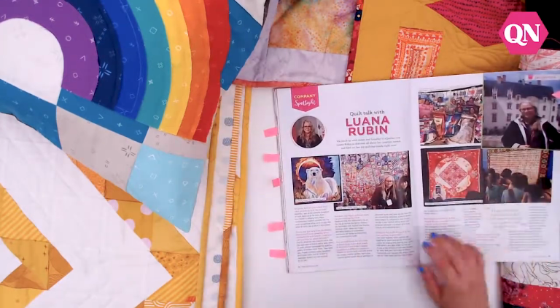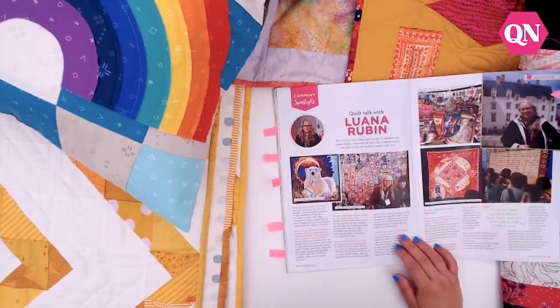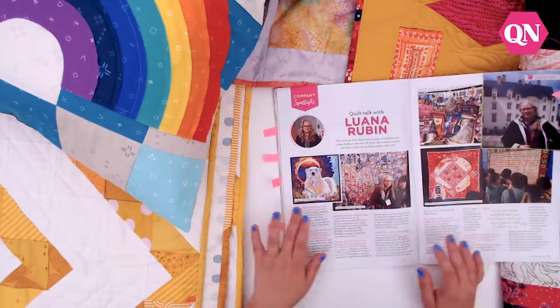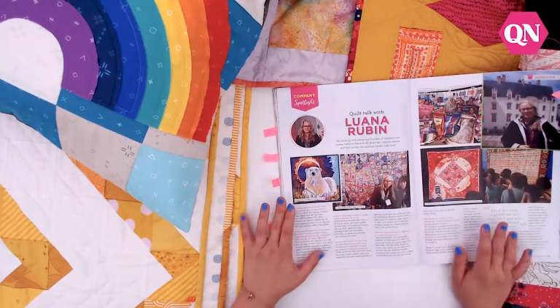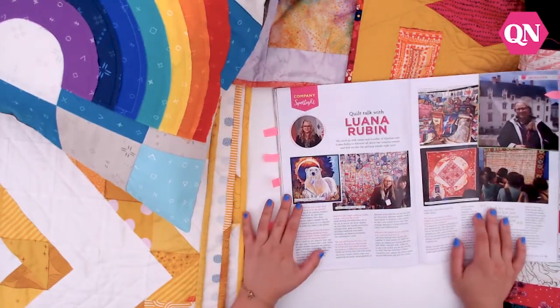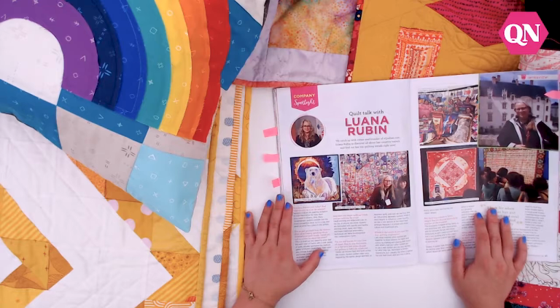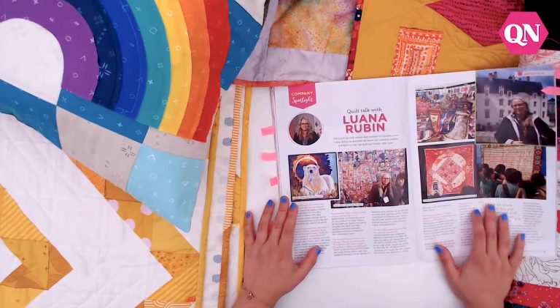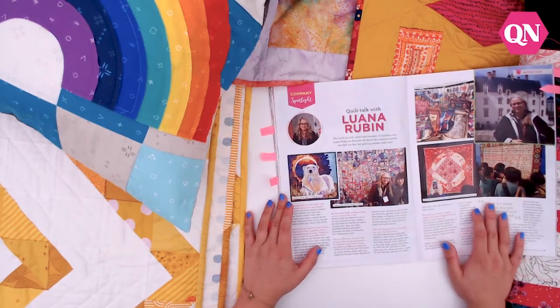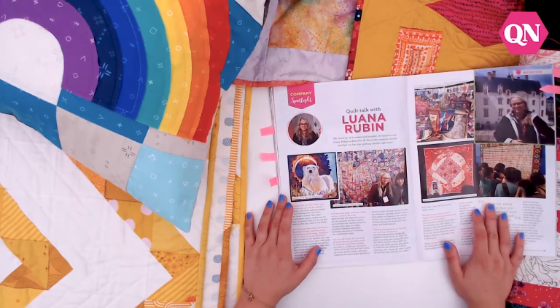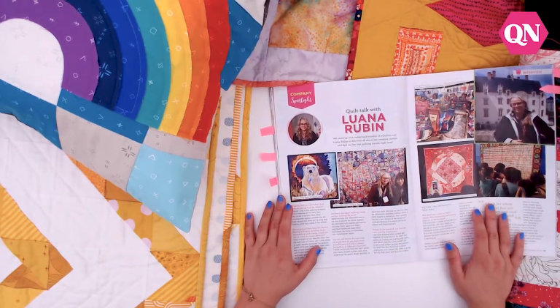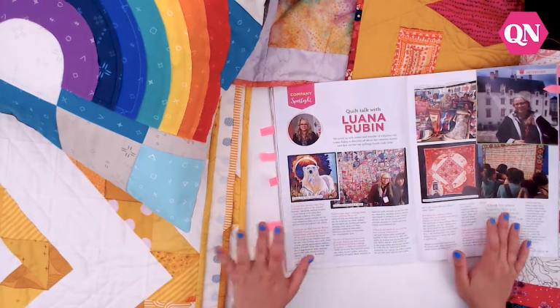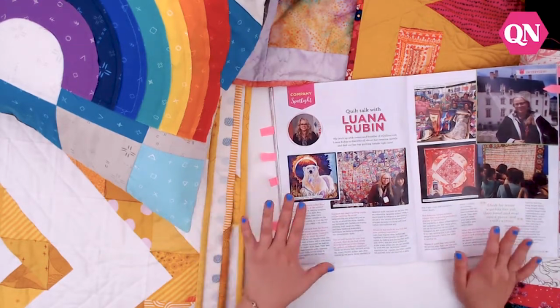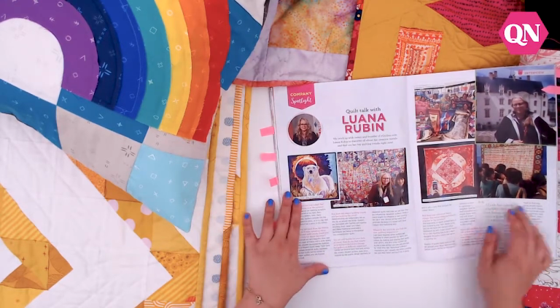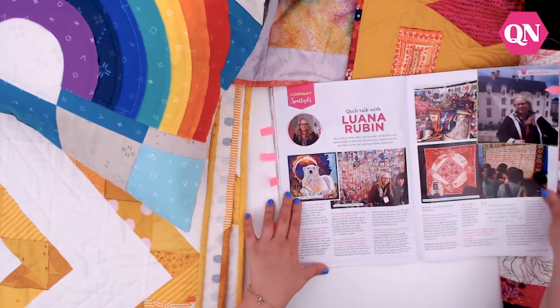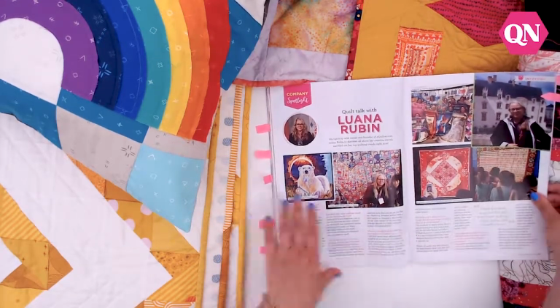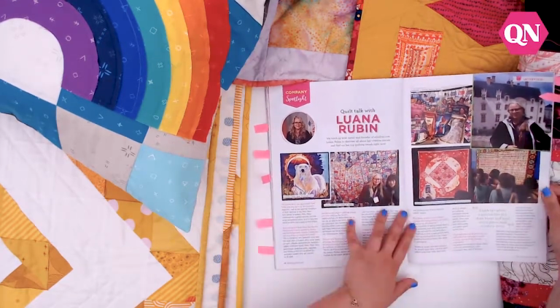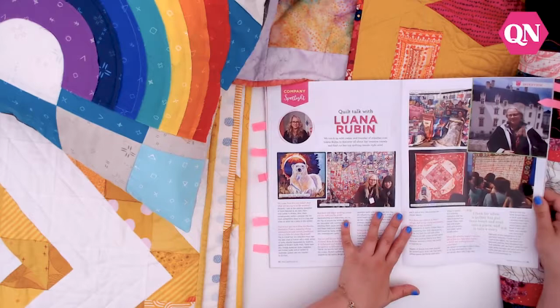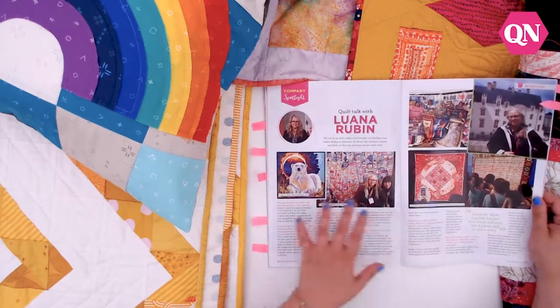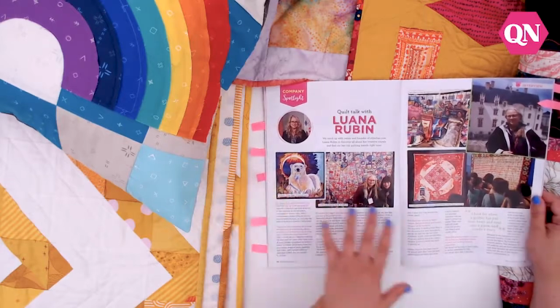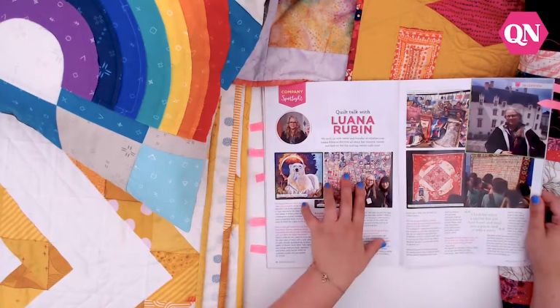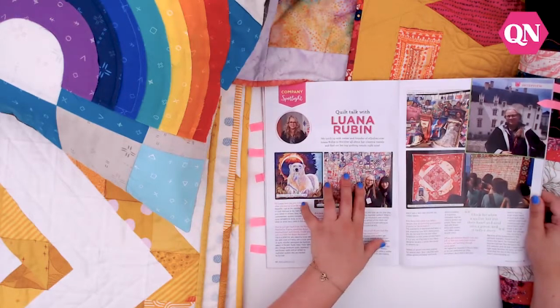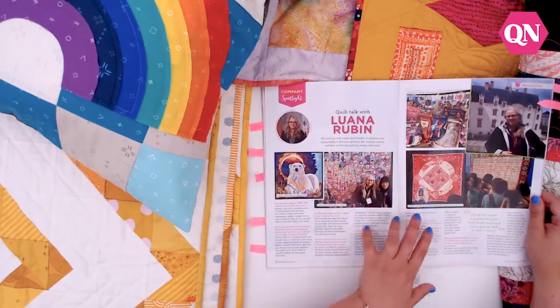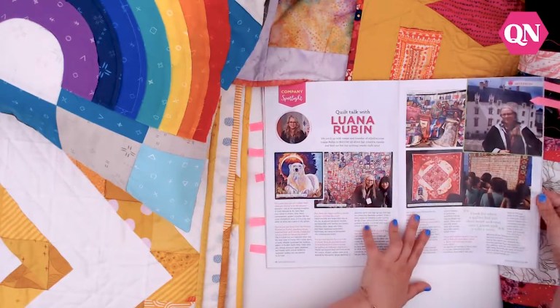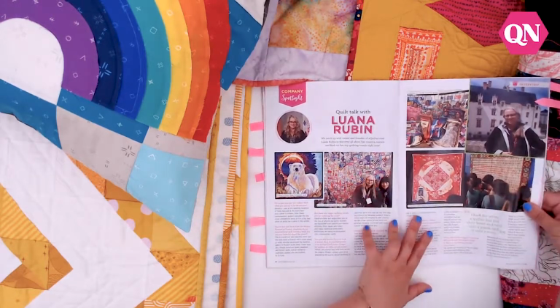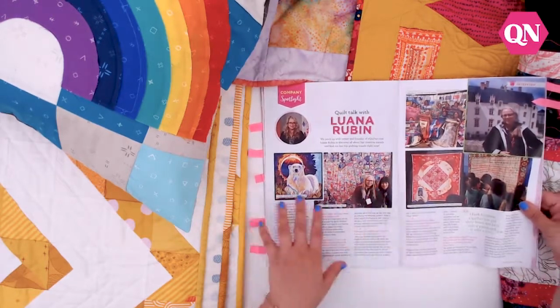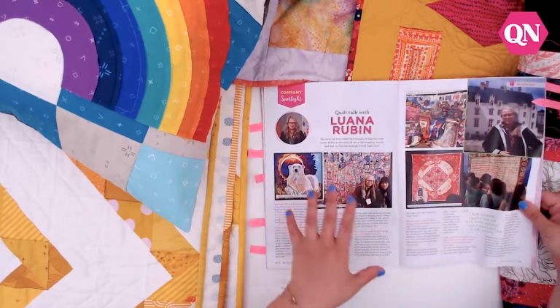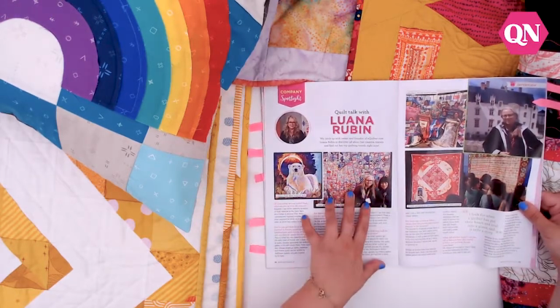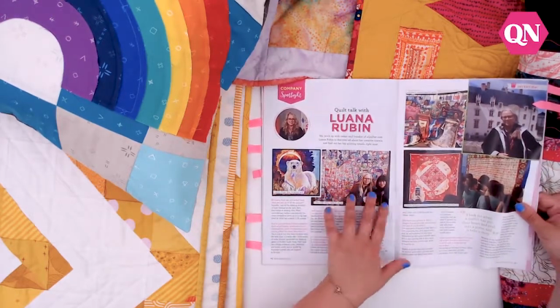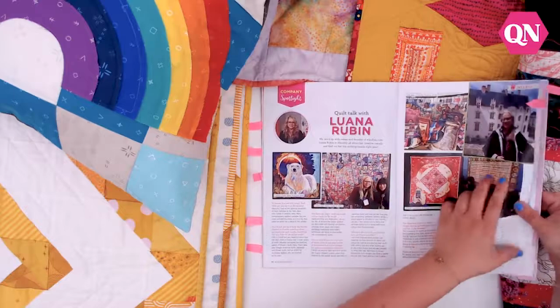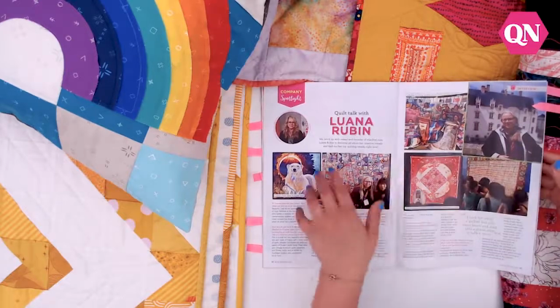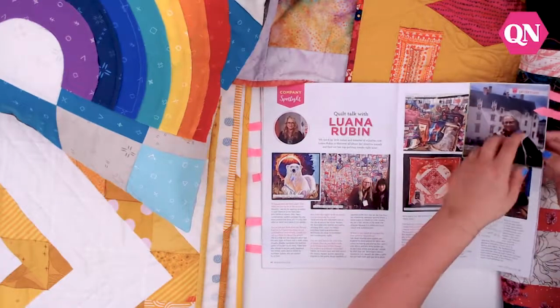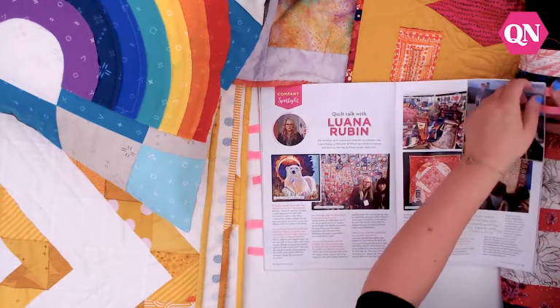We've also got a lovely interview with Luana Rubin from eQuilter — you know the enormous fabric shop eQuilter. She's talking all about her travels, what's inspiring her, and all the latest trends in fabric. It's a great one to read.